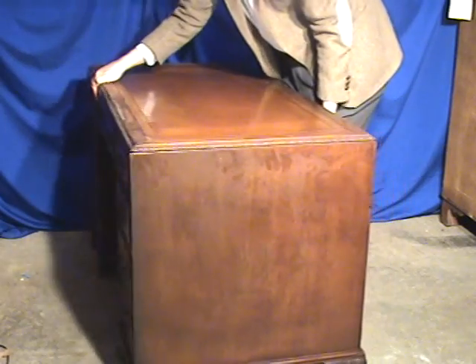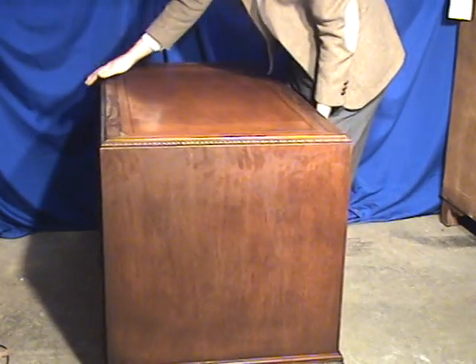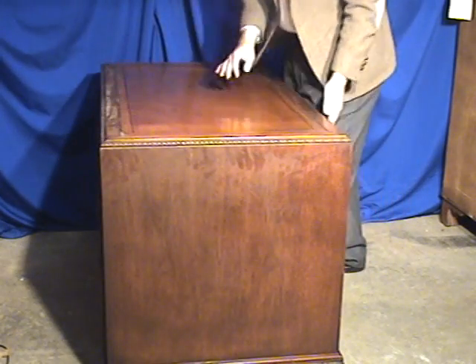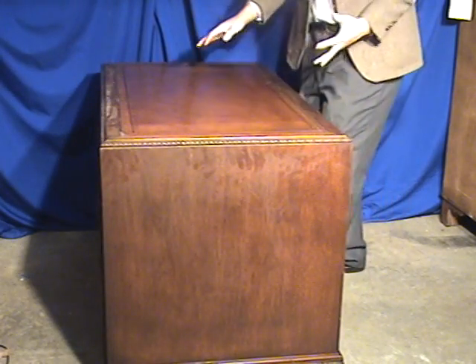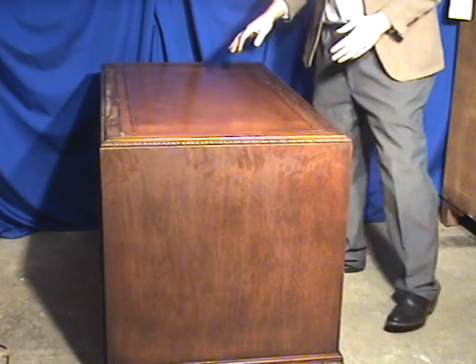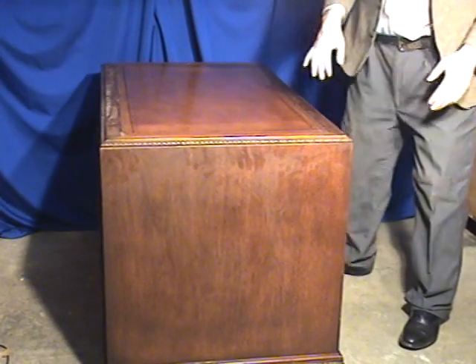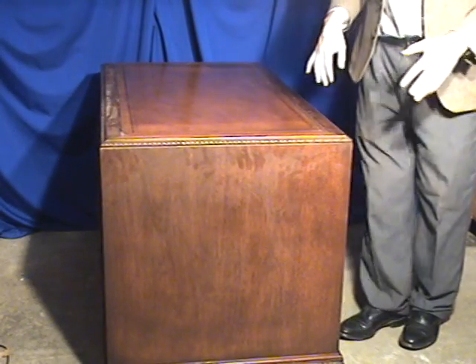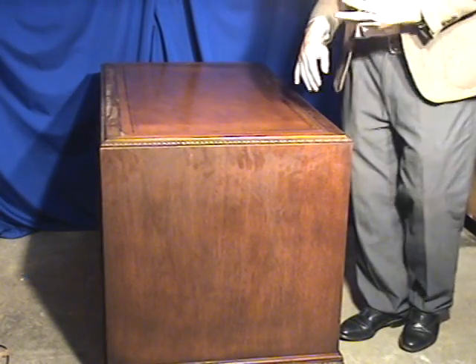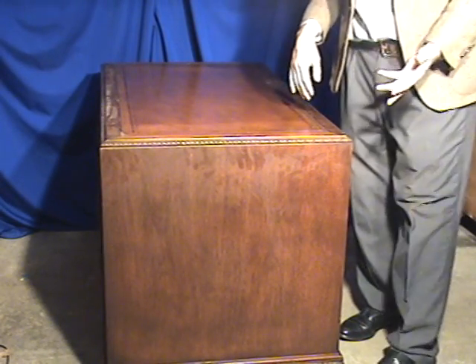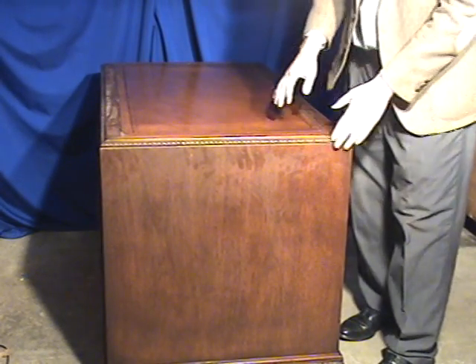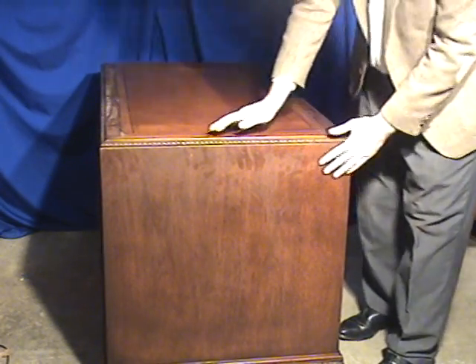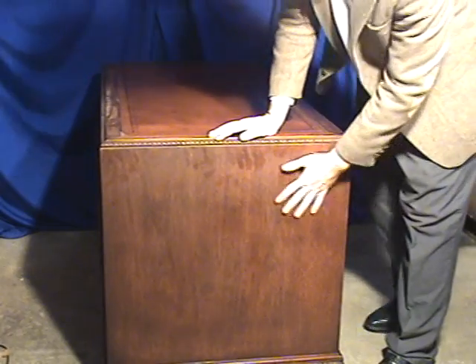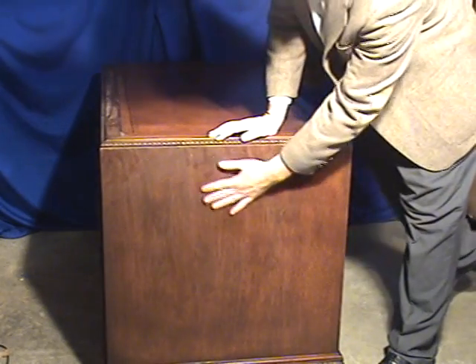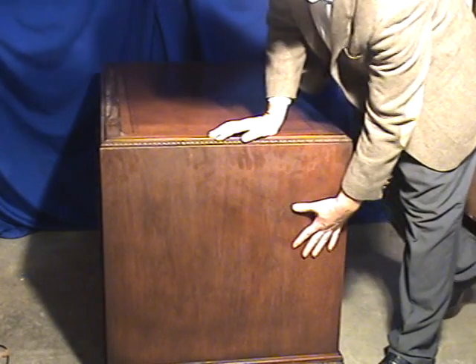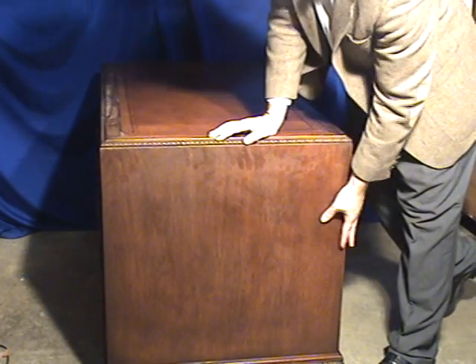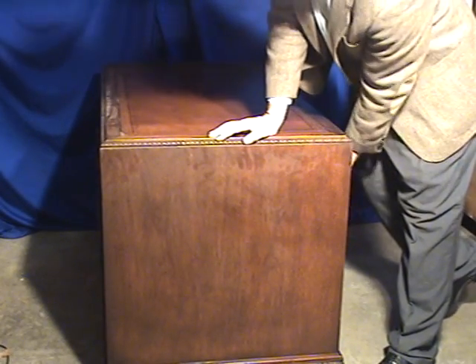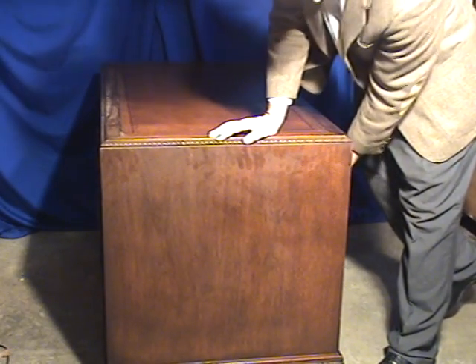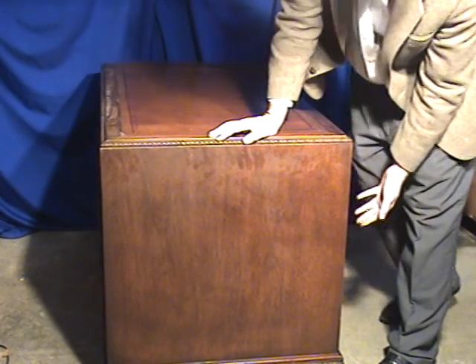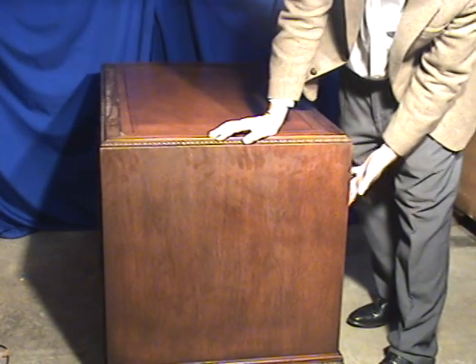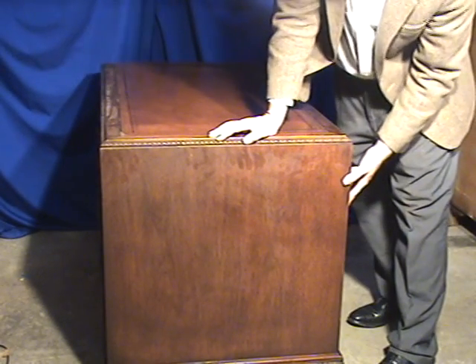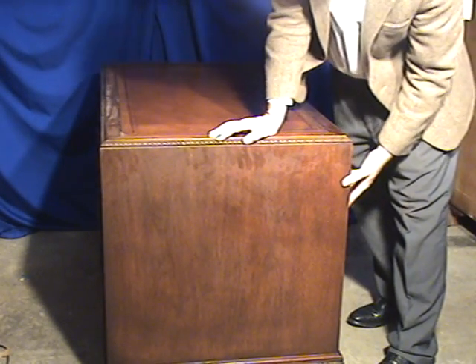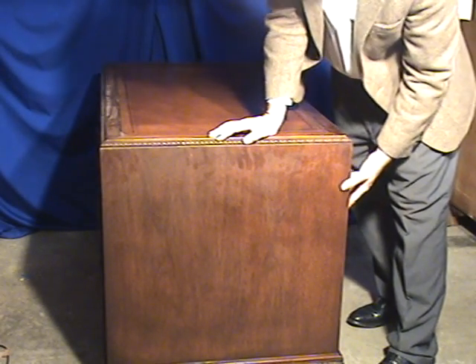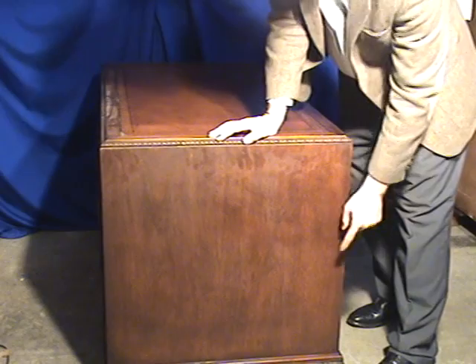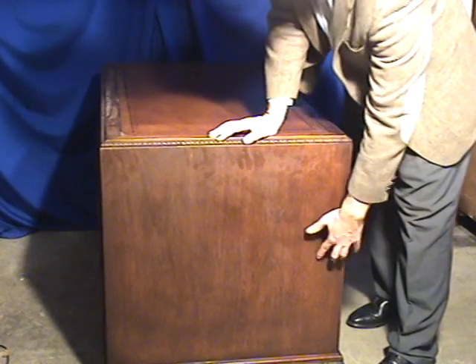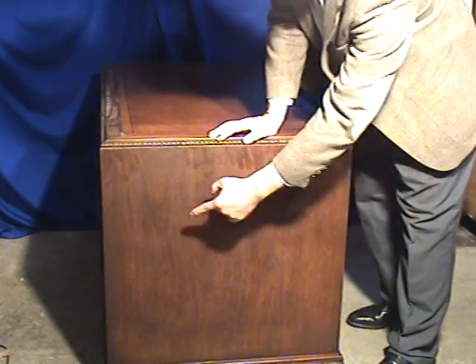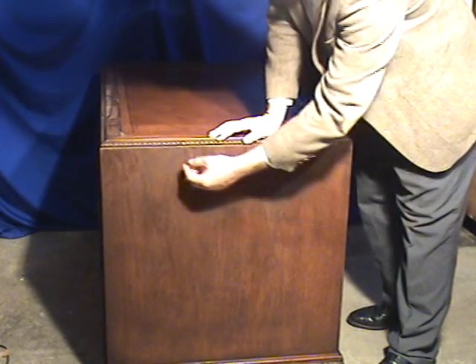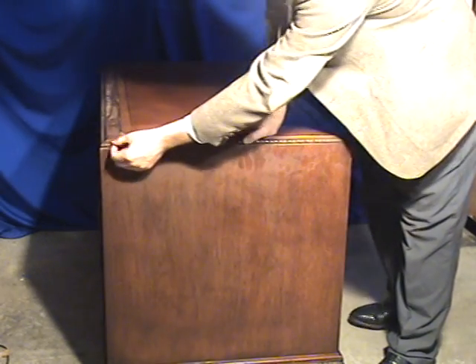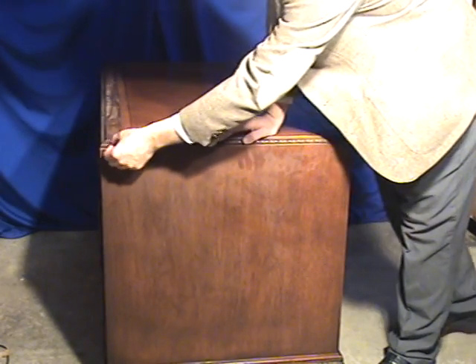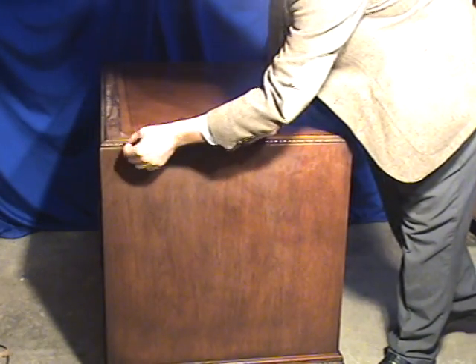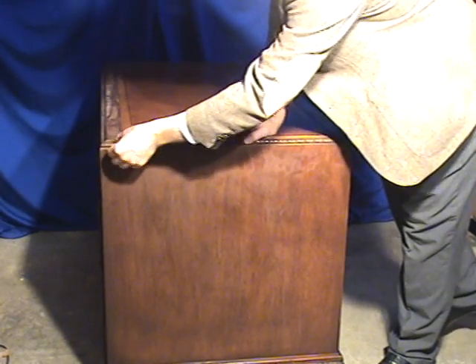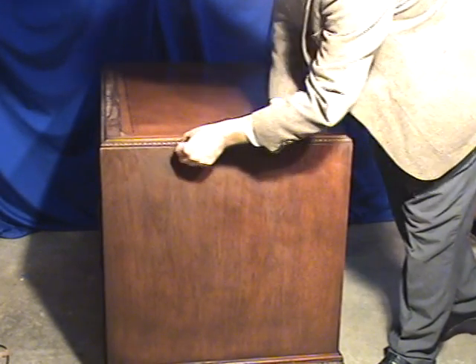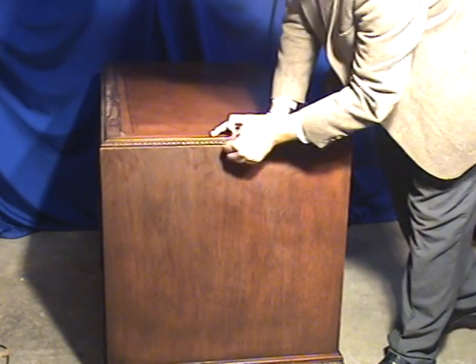It's an extremely heavy desk — the piece weighs at least 120 pounds. The right side of it is in great shape. Again, there's nice carving along the feet, and you can see a lot of the patina right along here.